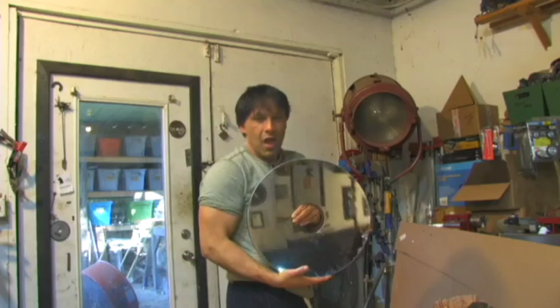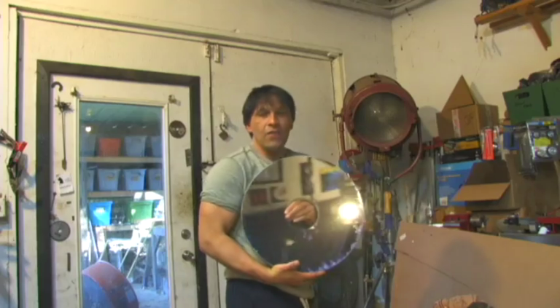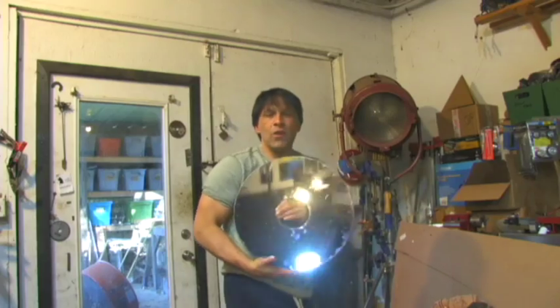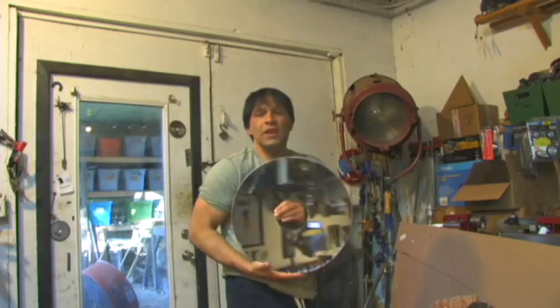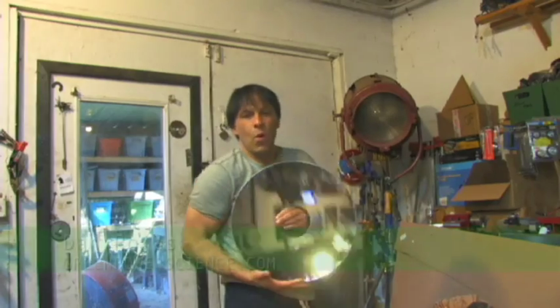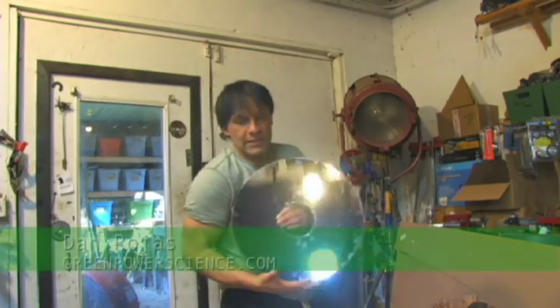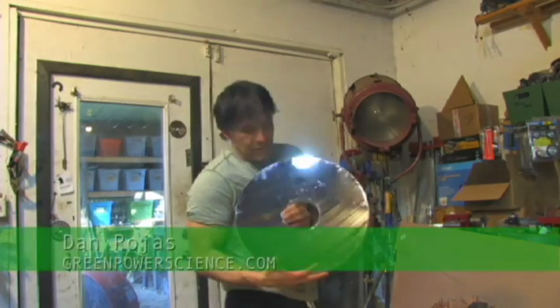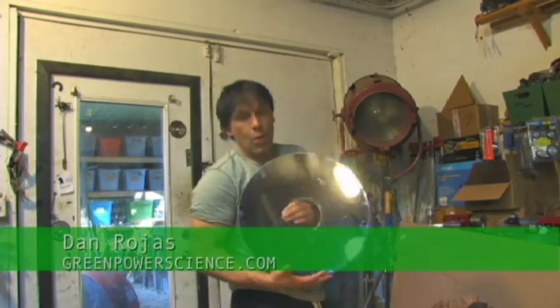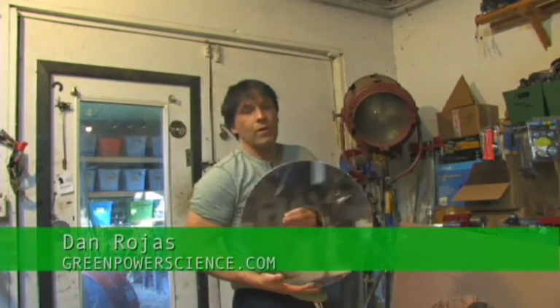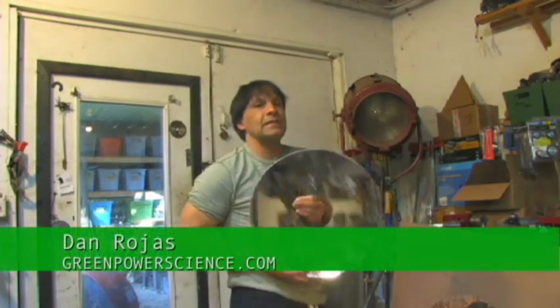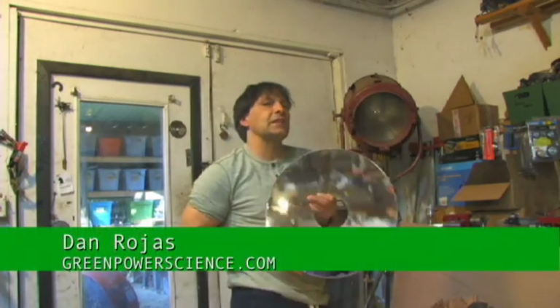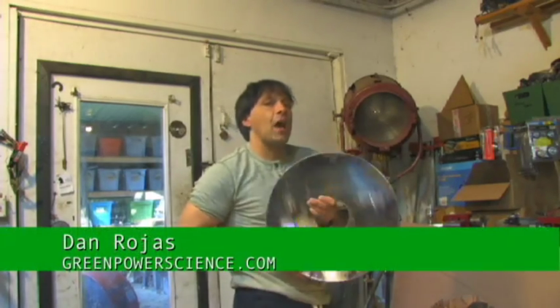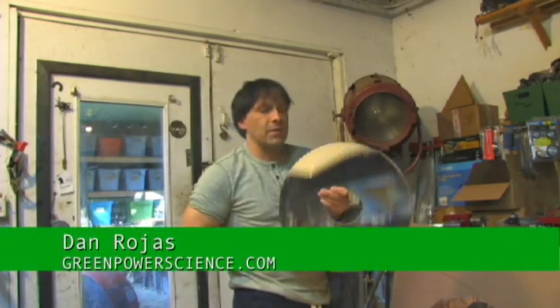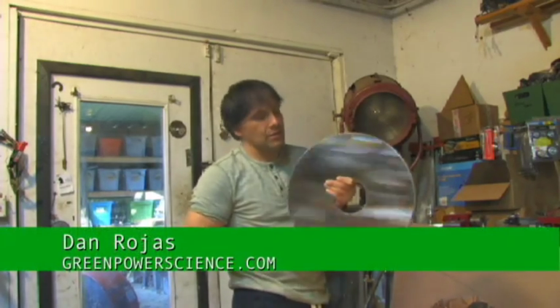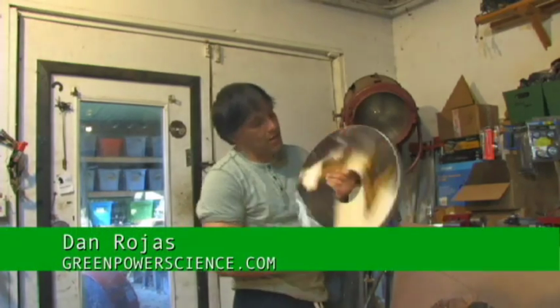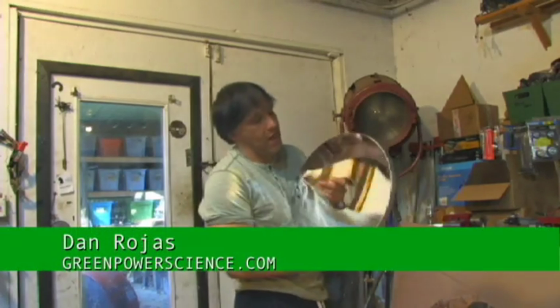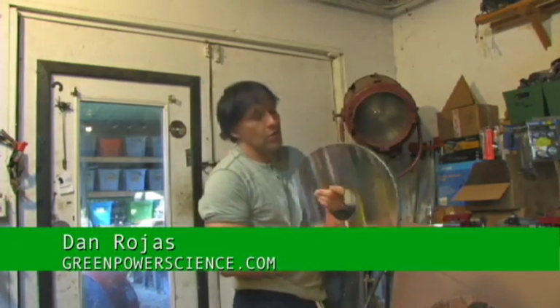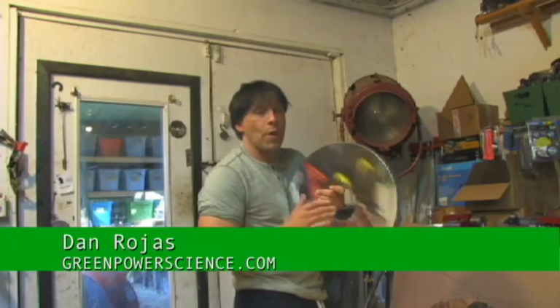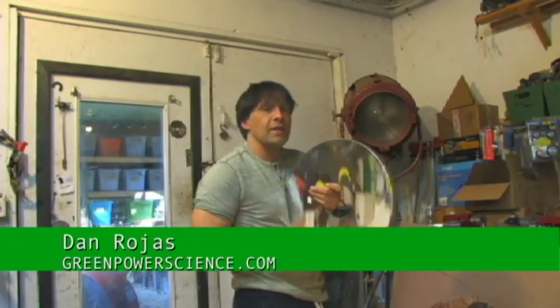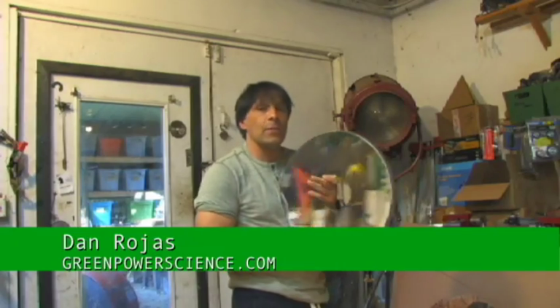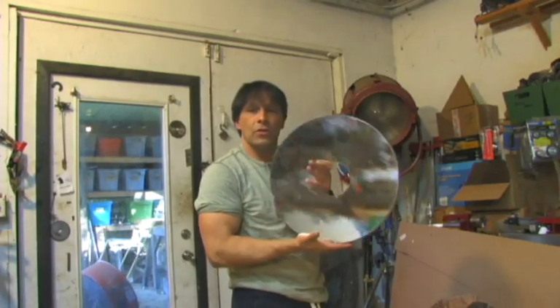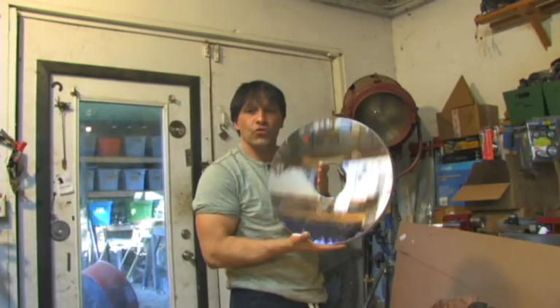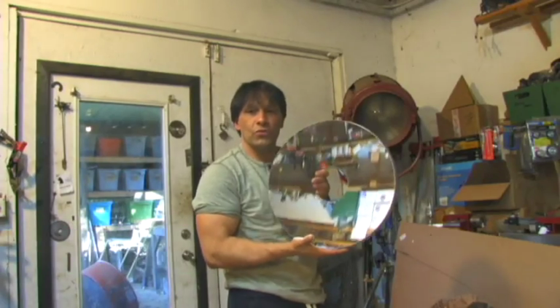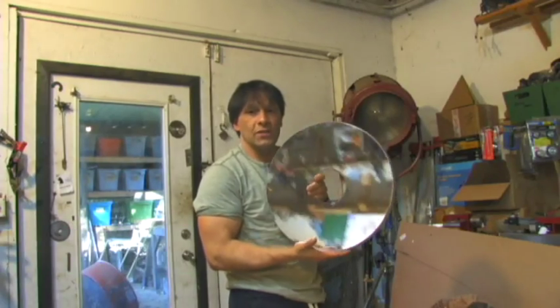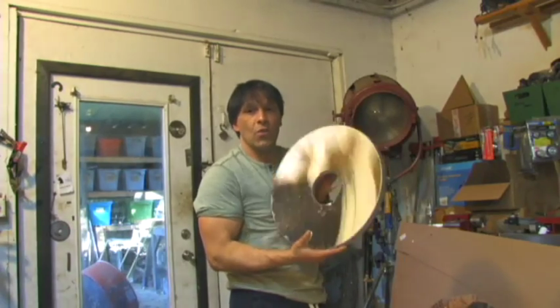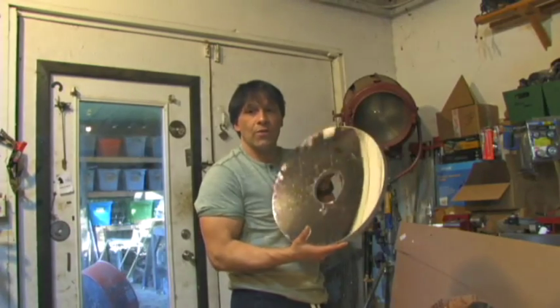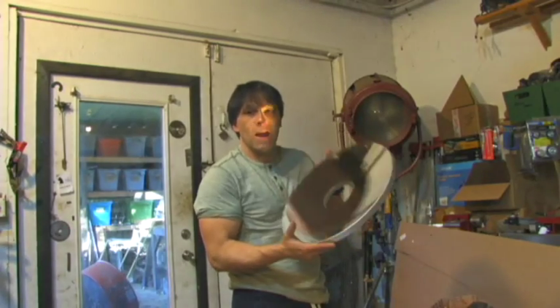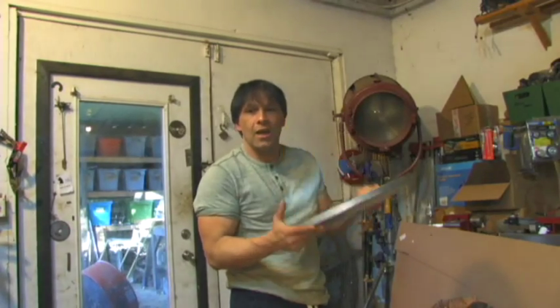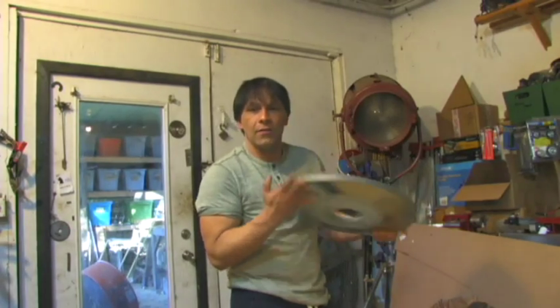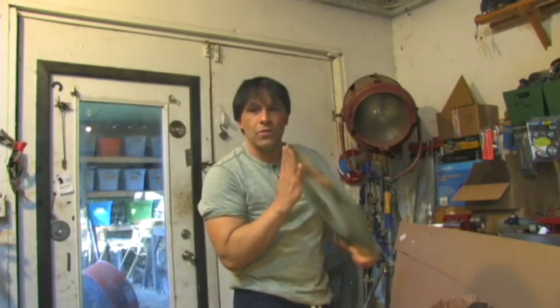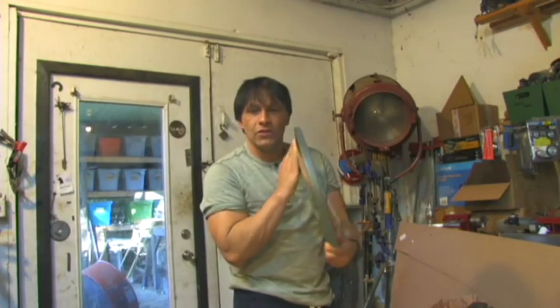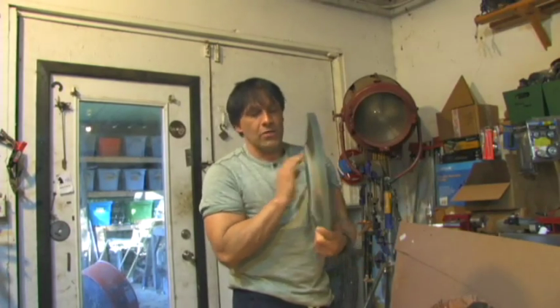Hello, I'm your host Dan Rojas. In this video we are going to be testing the optics of a Gregorian type true telescope mirror that I got a few years ago.